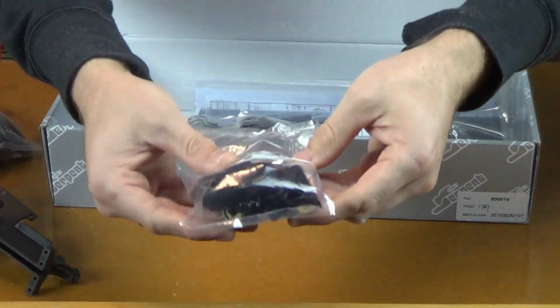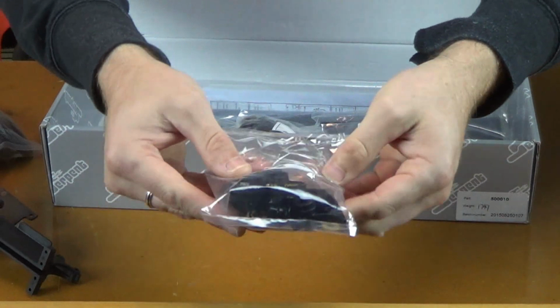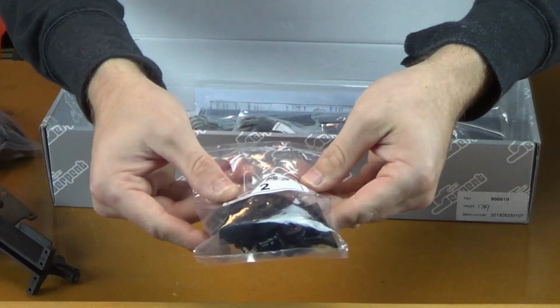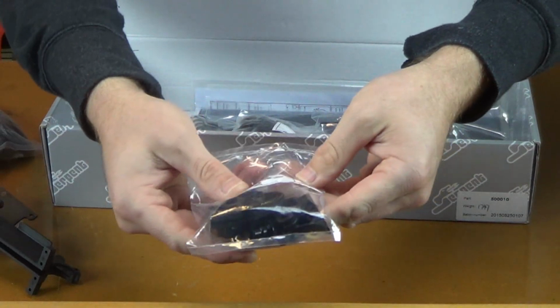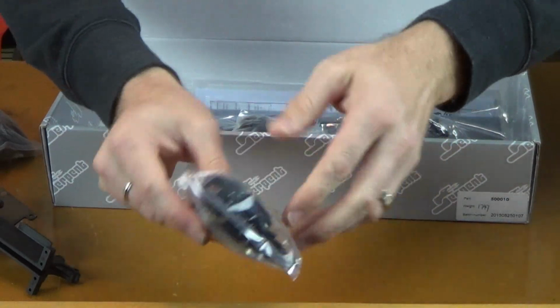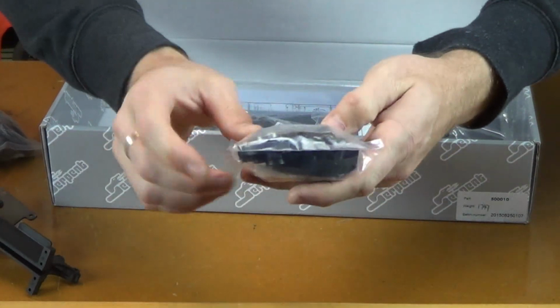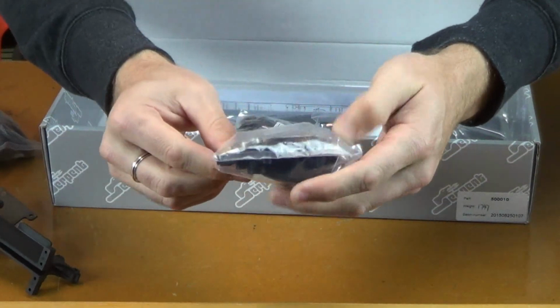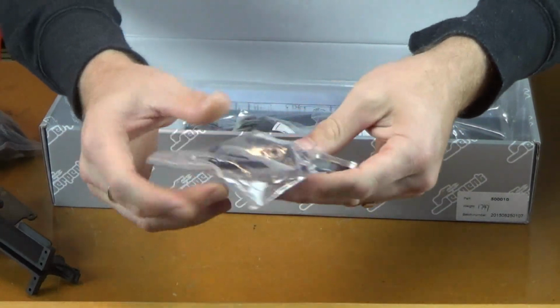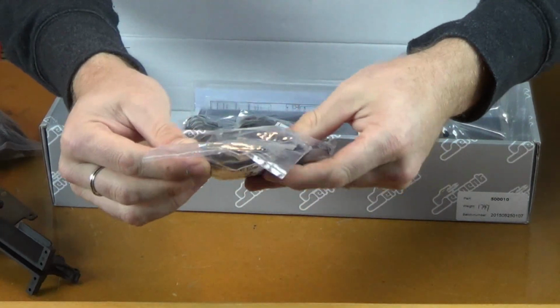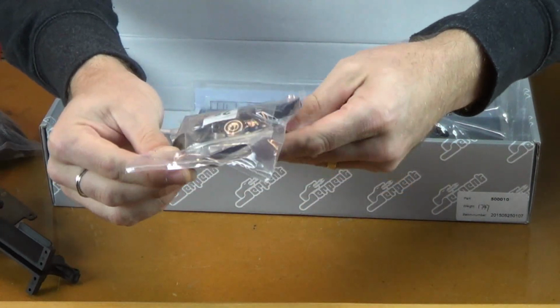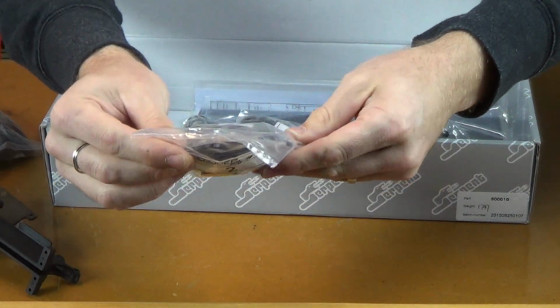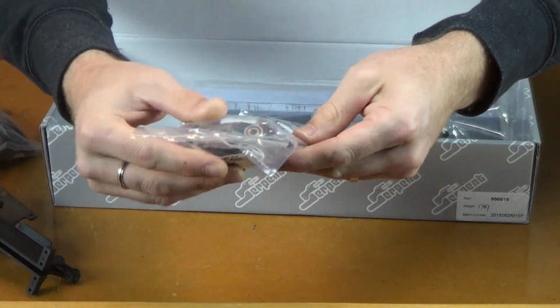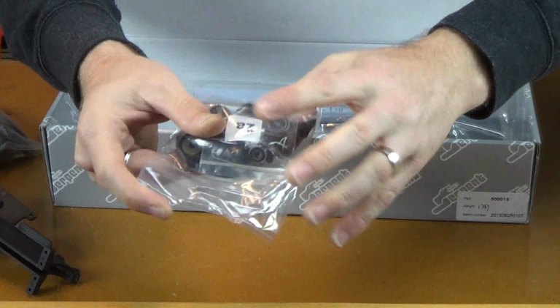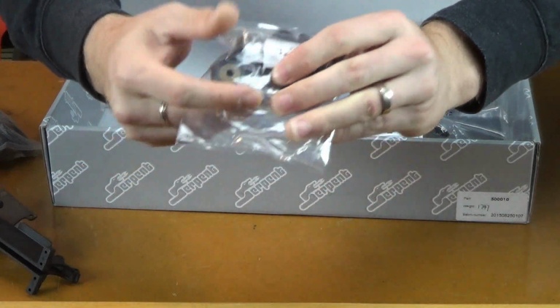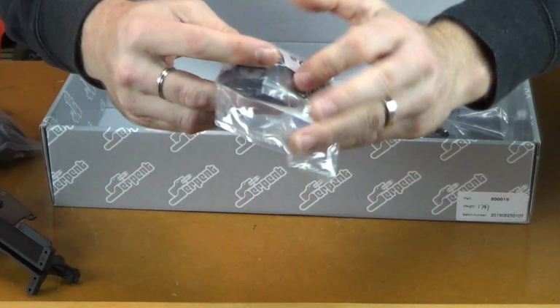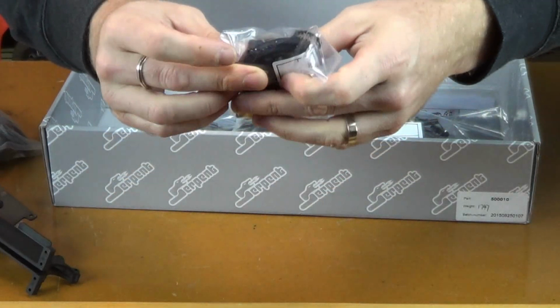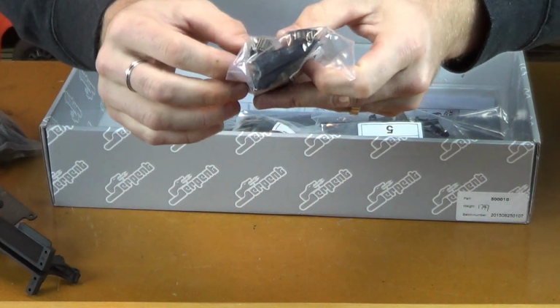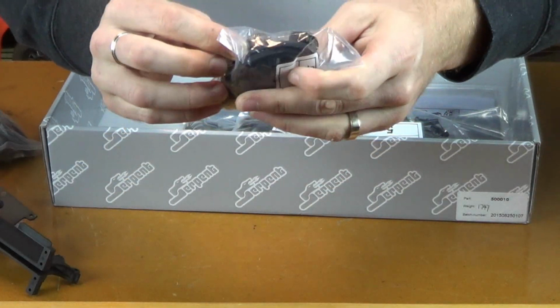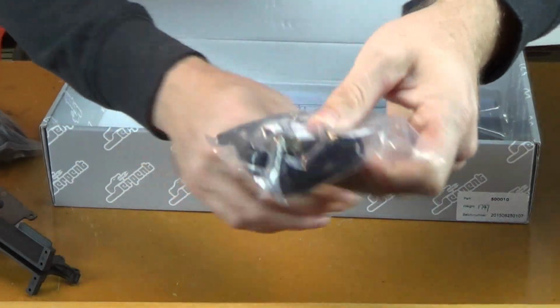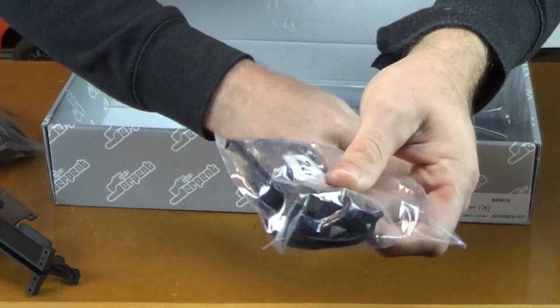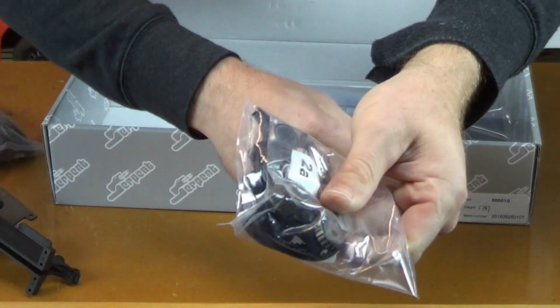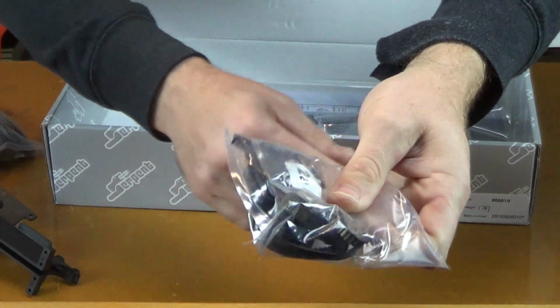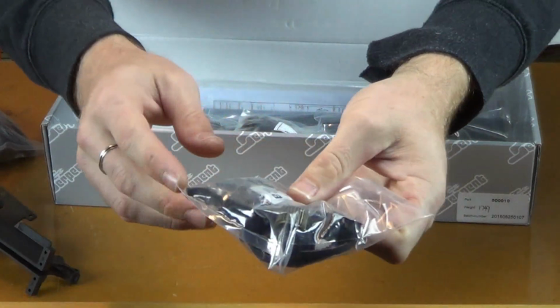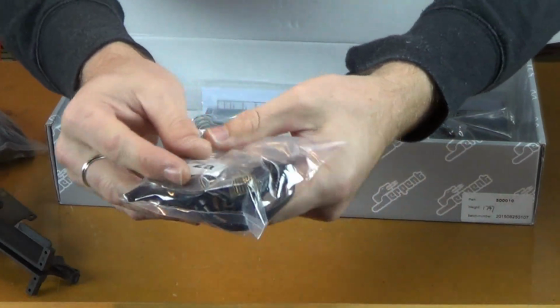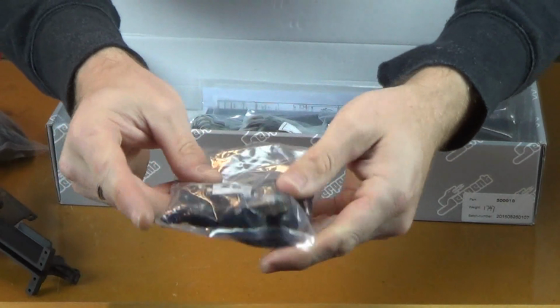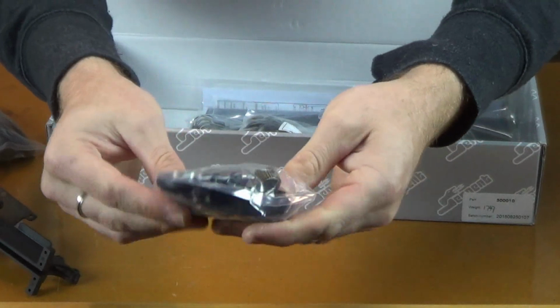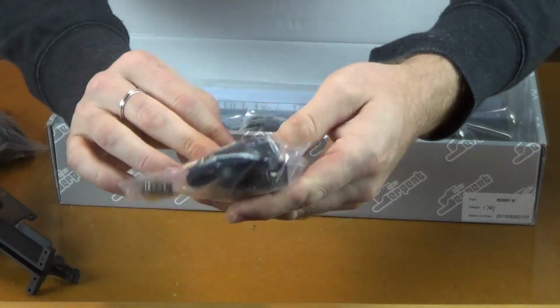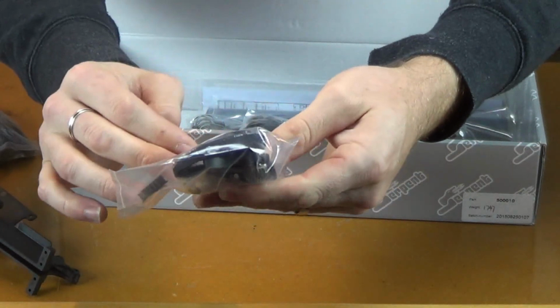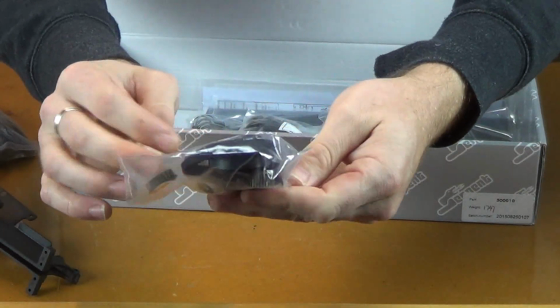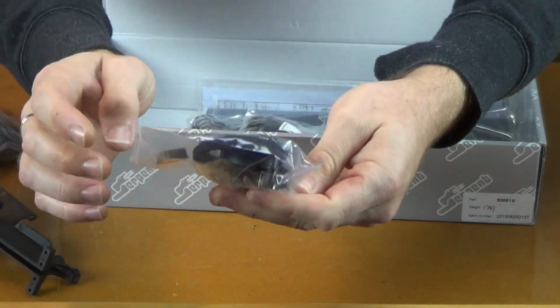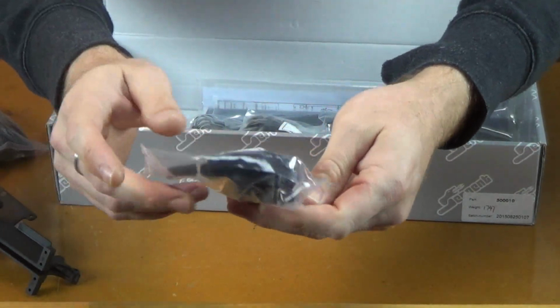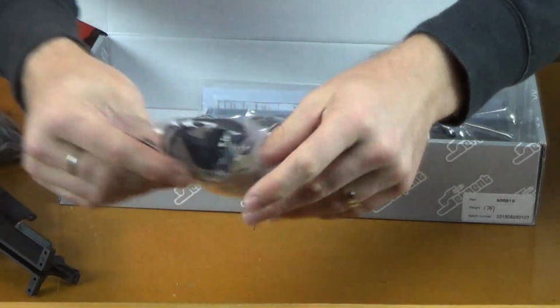Bag 2 — there's our front belt, the long front belt. More bearings, and some more gears going on inside there. Some other plastics.